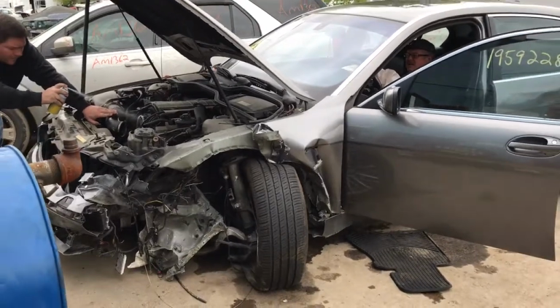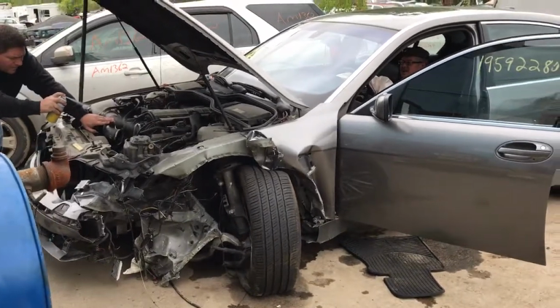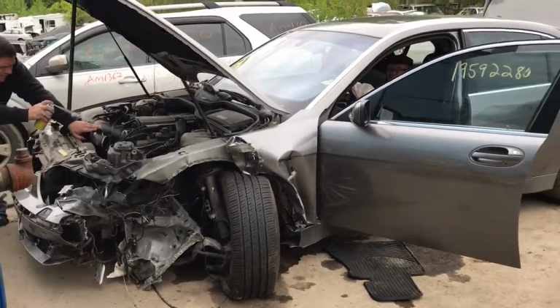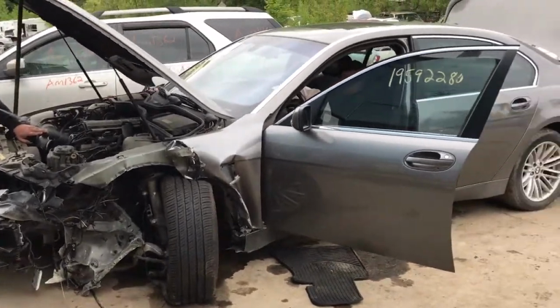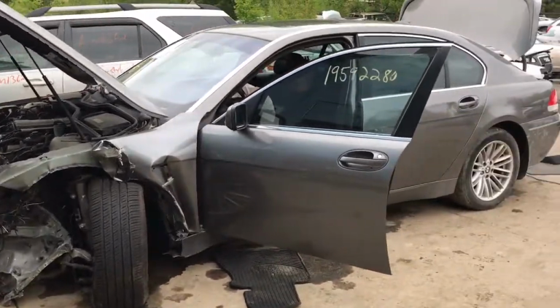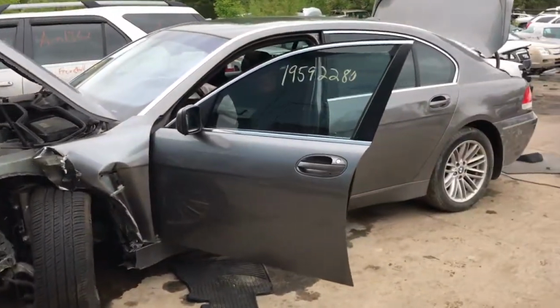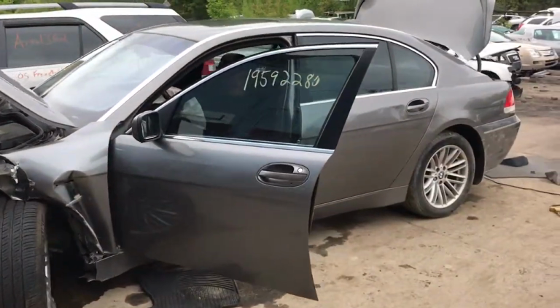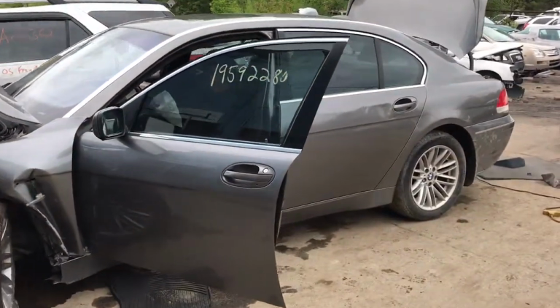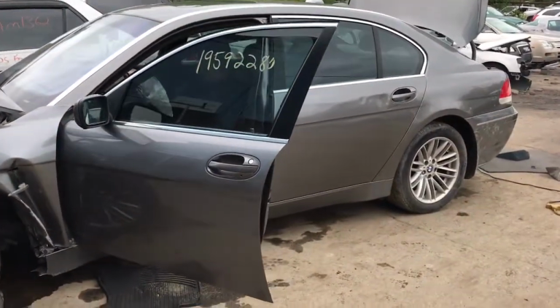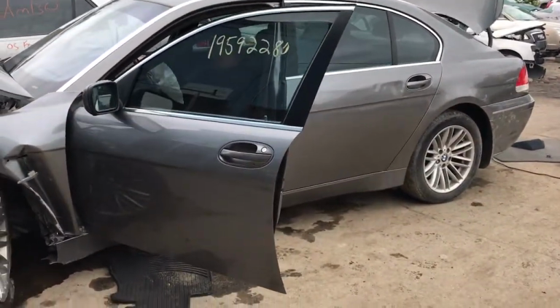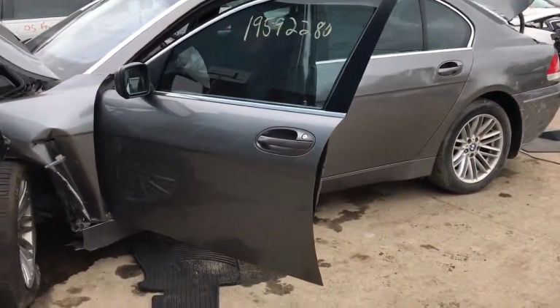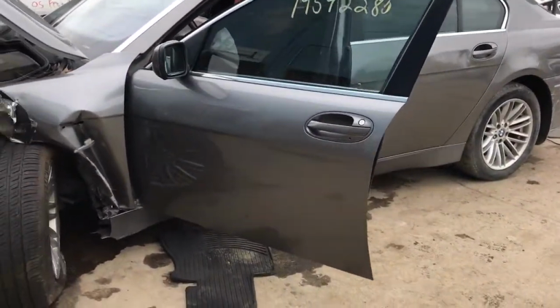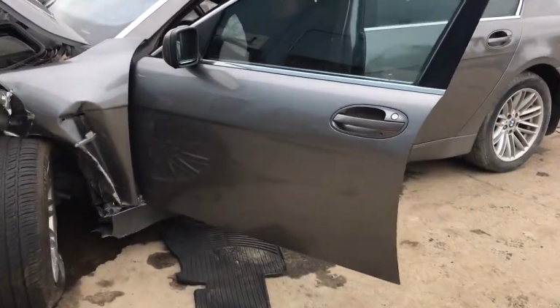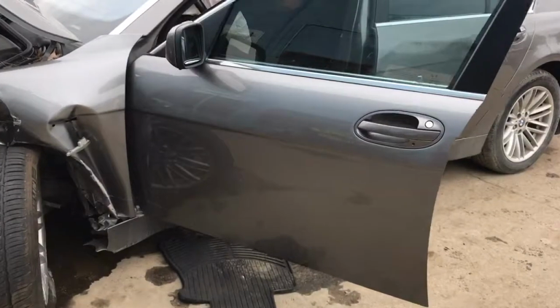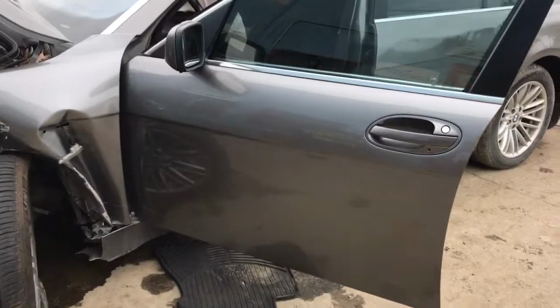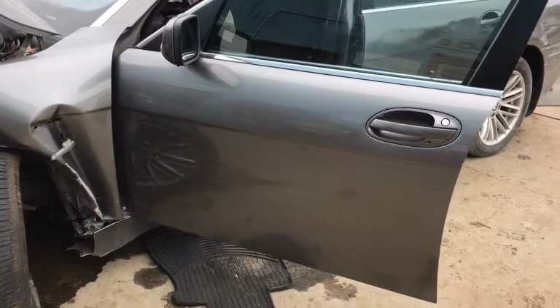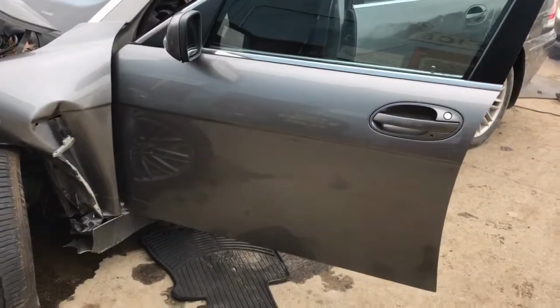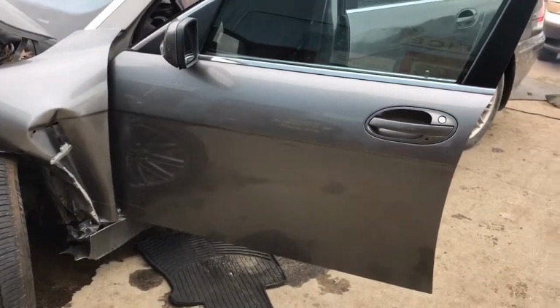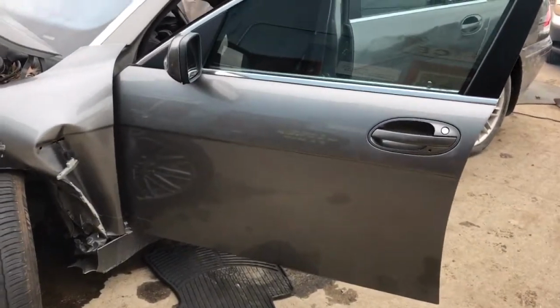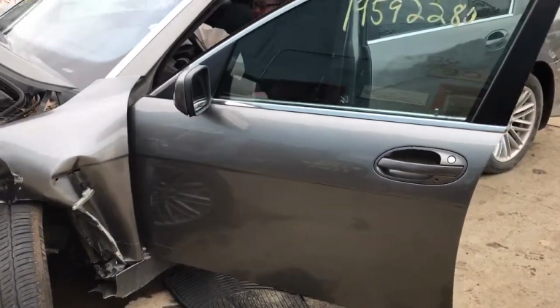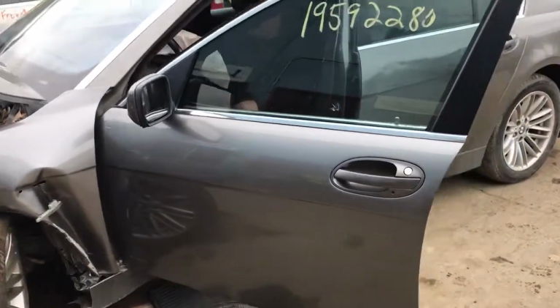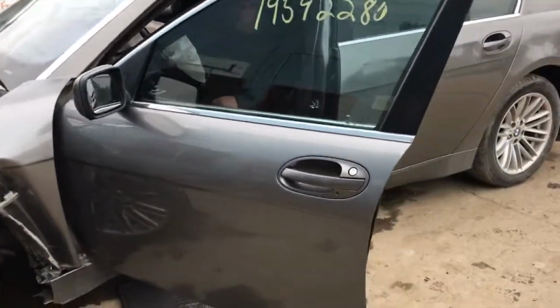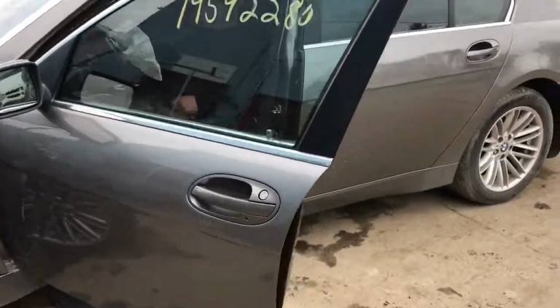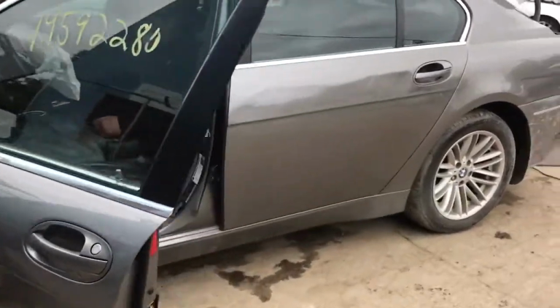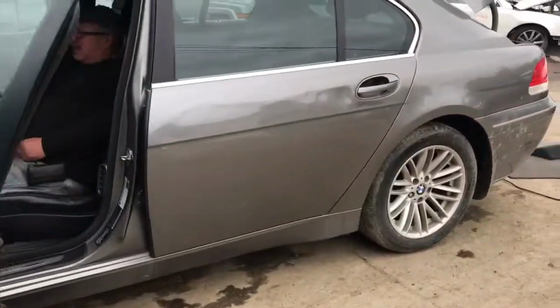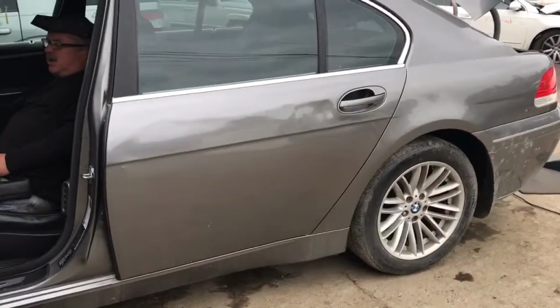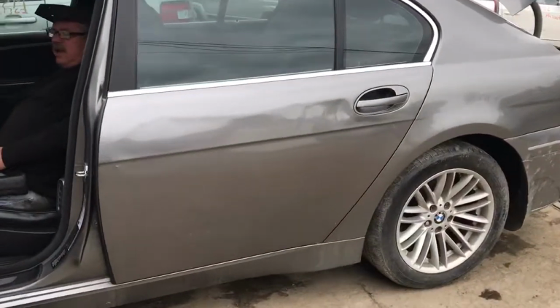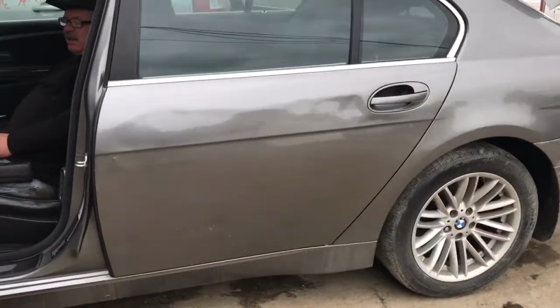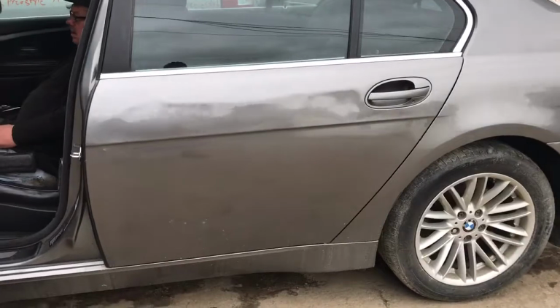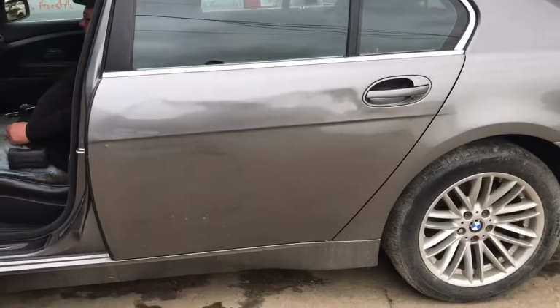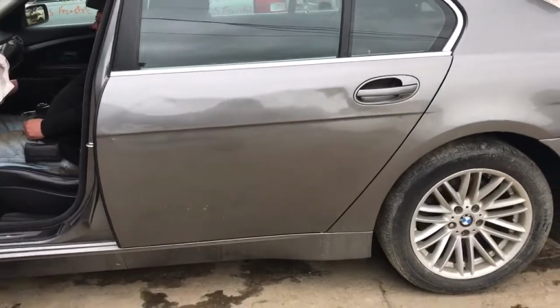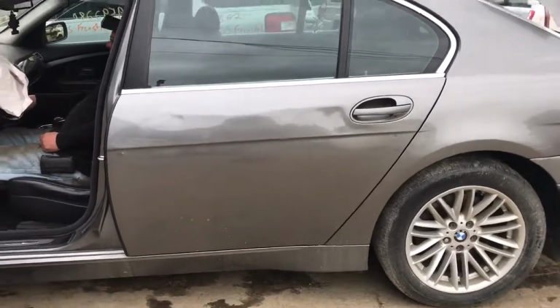2005 BMW 745LI. The left door is actually pretty clean, with just a couple of parking lot dings. The left rear door is pretty good as well.